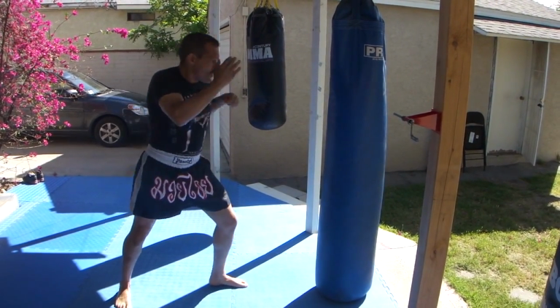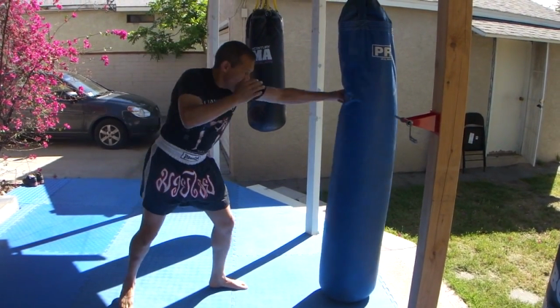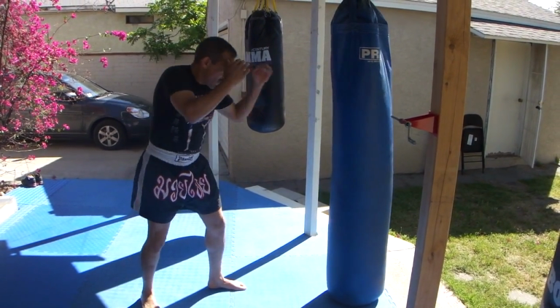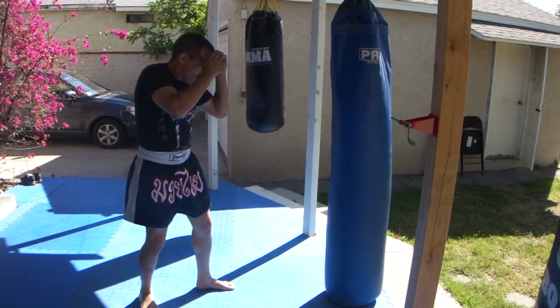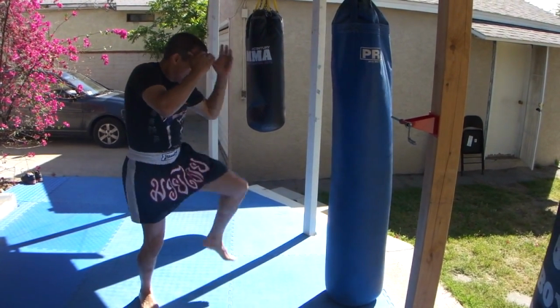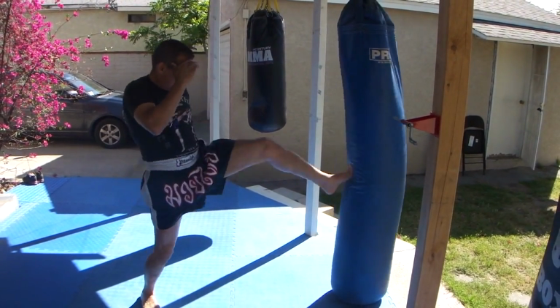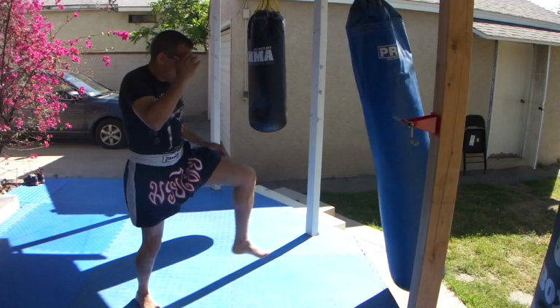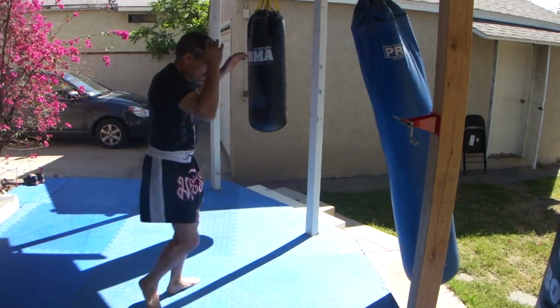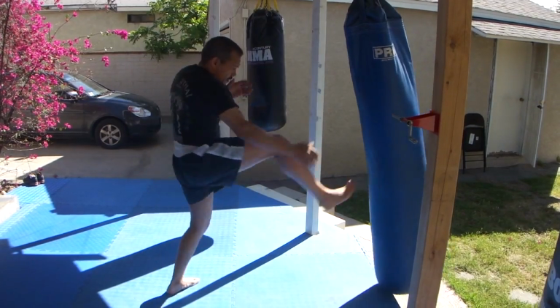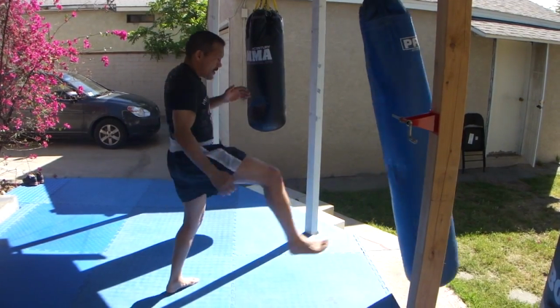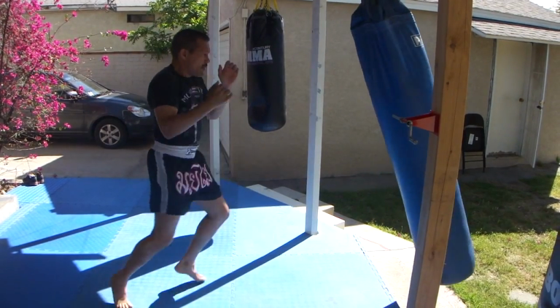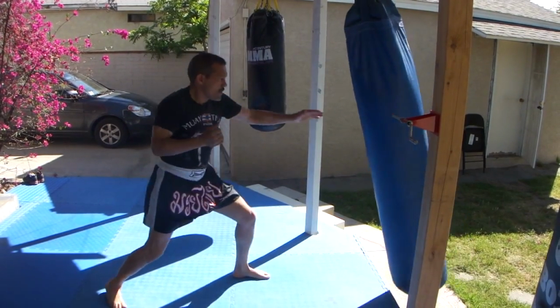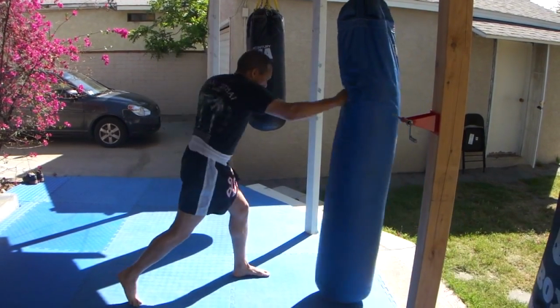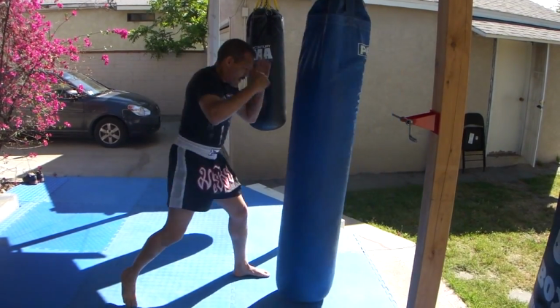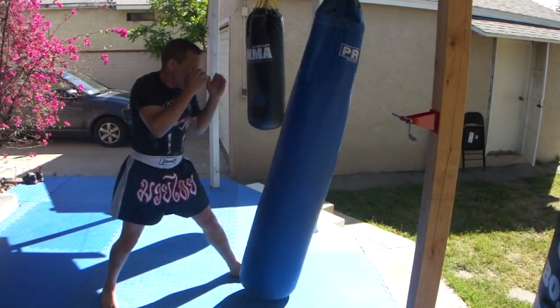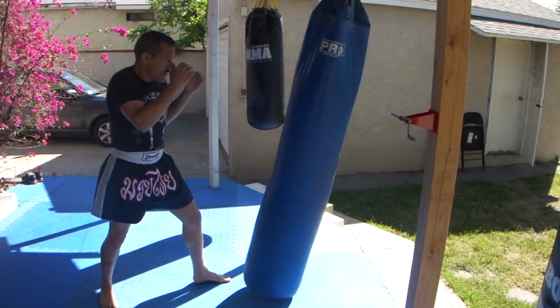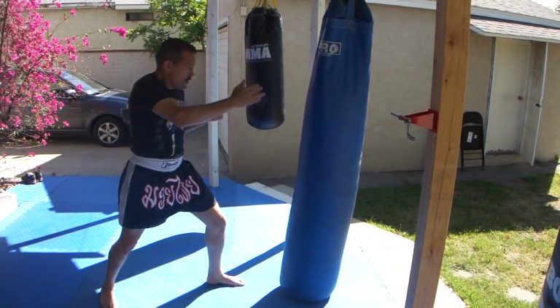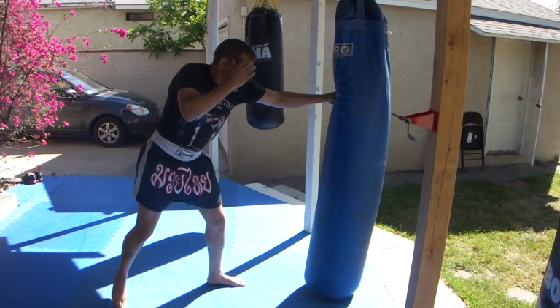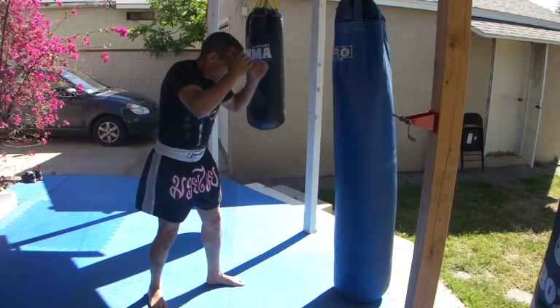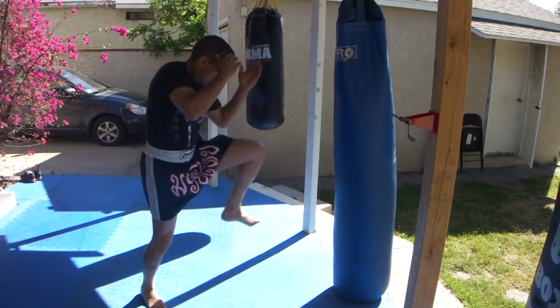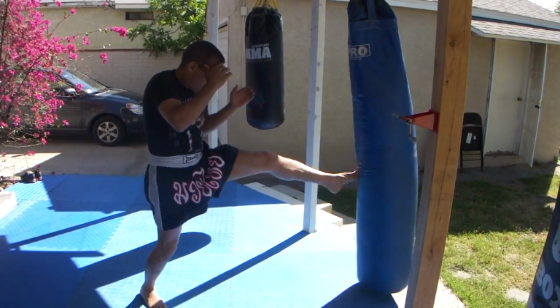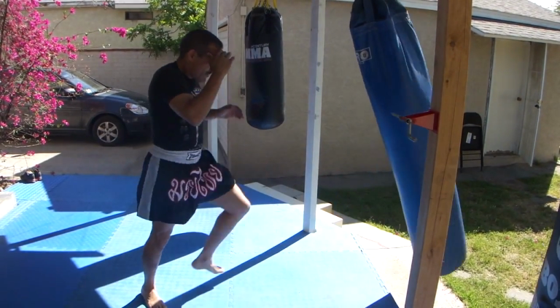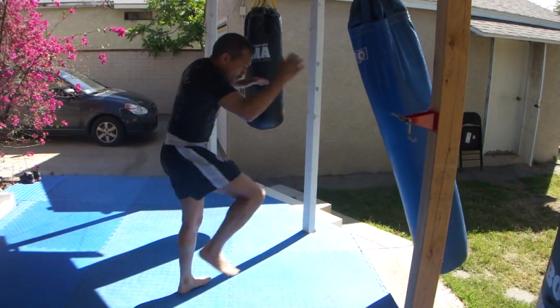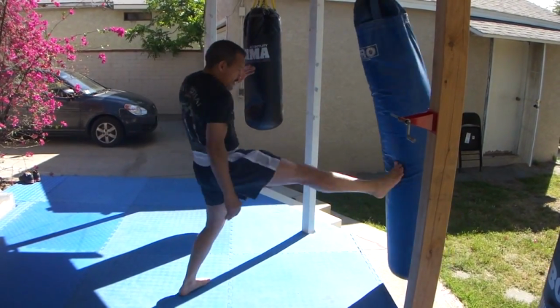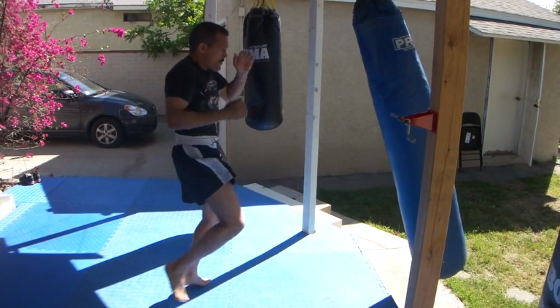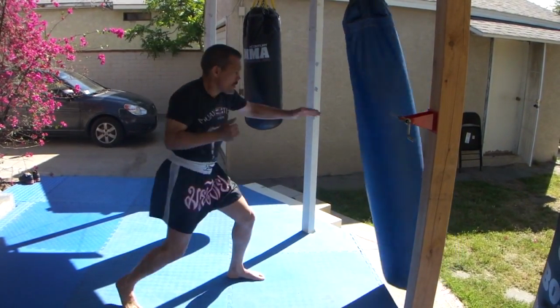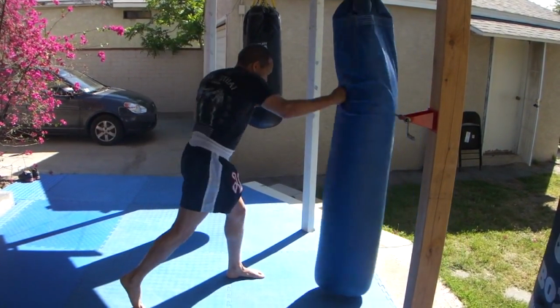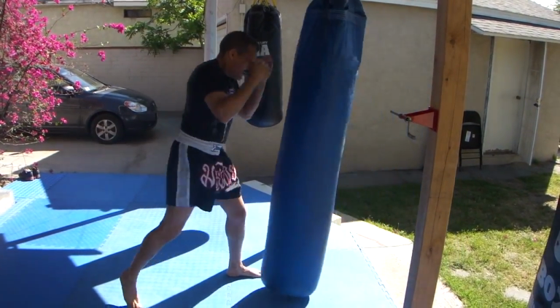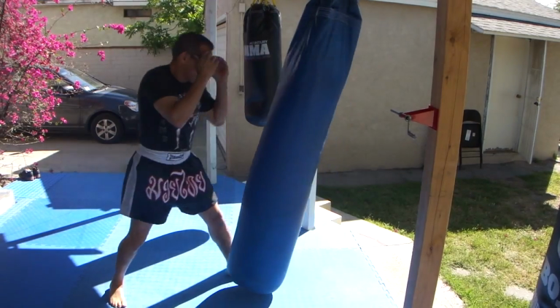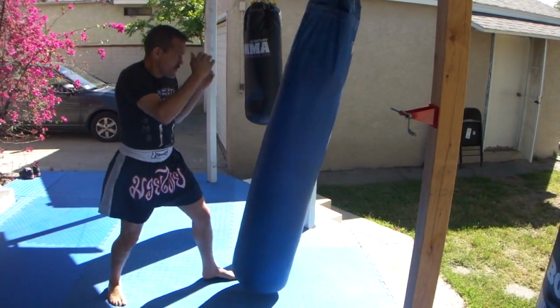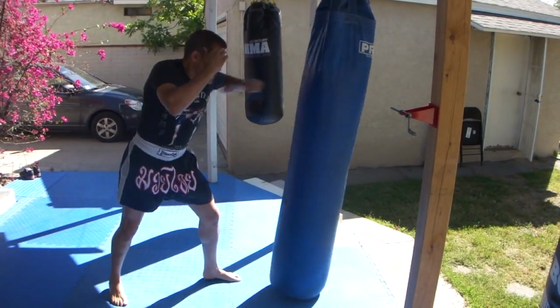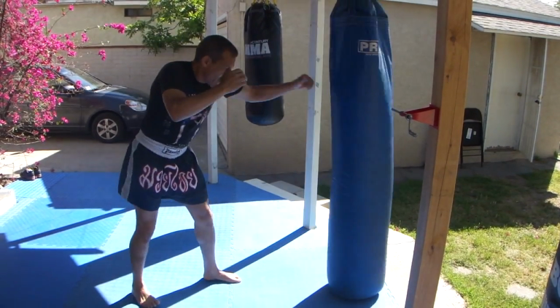Jab, kick, kick, right cross. Jab, kick, kick, right cross.